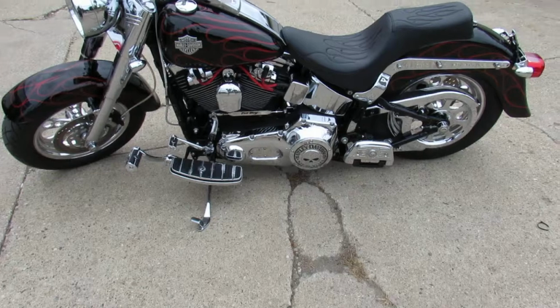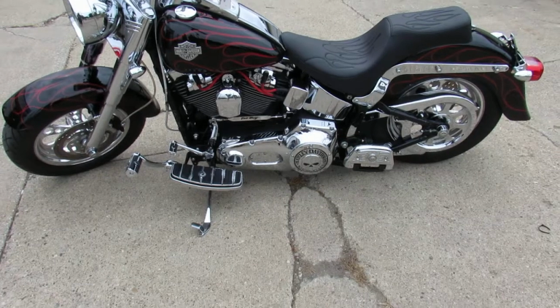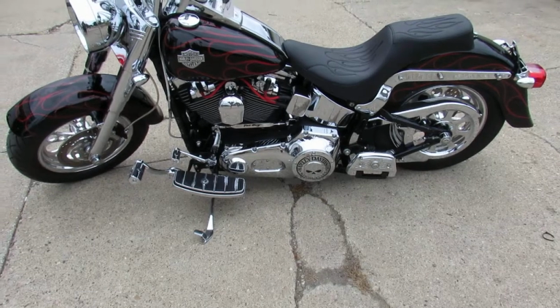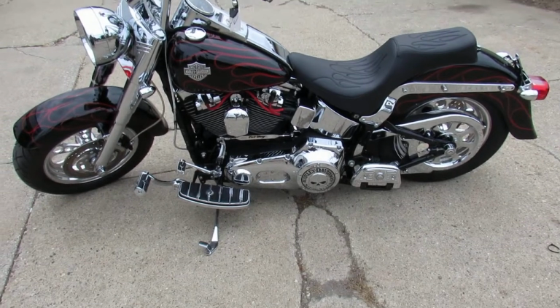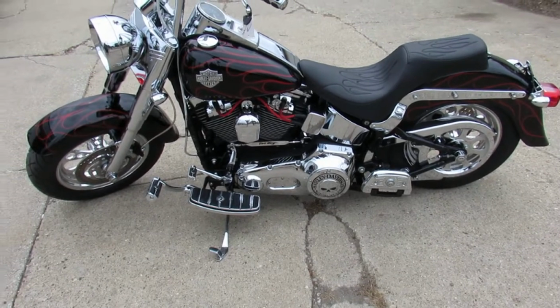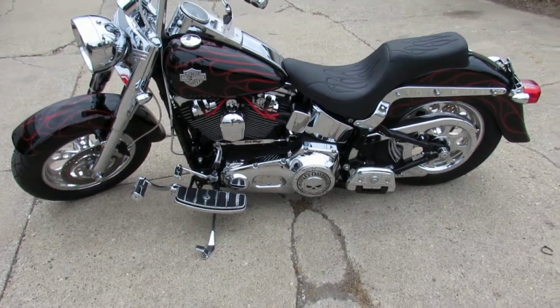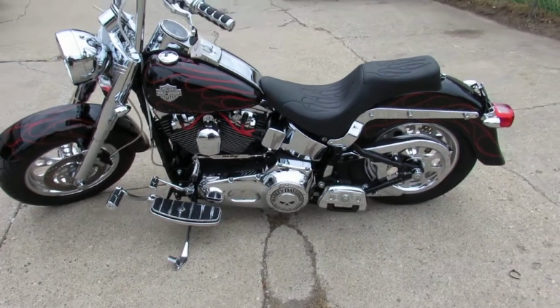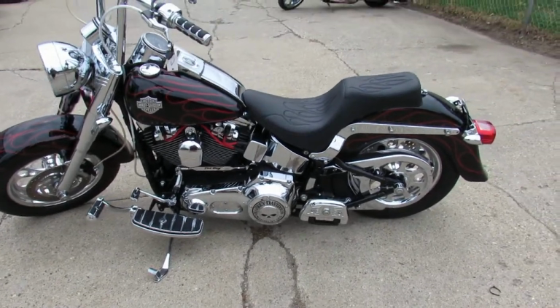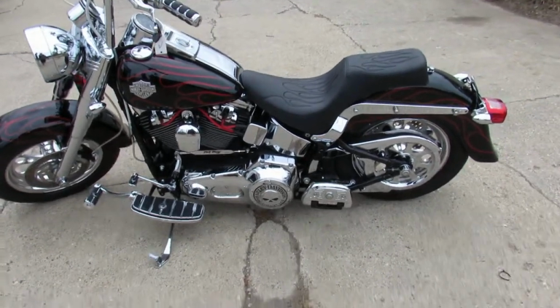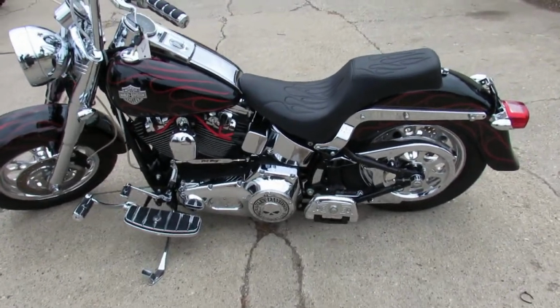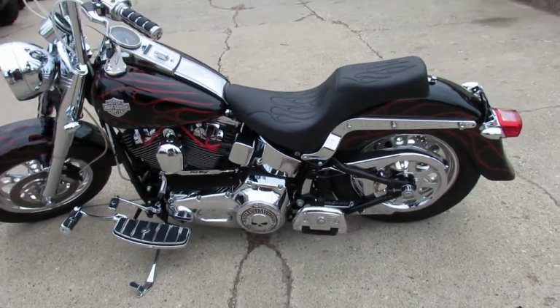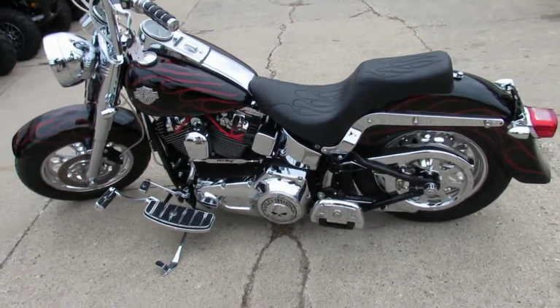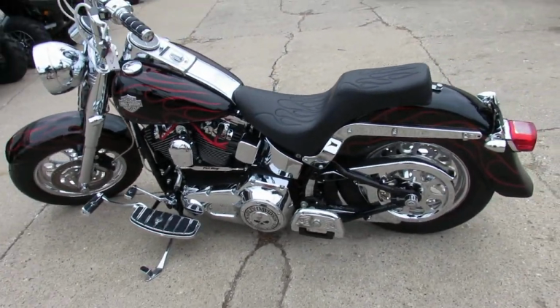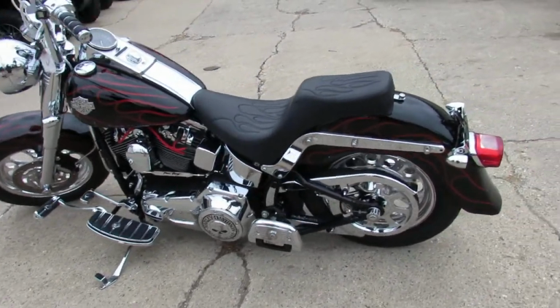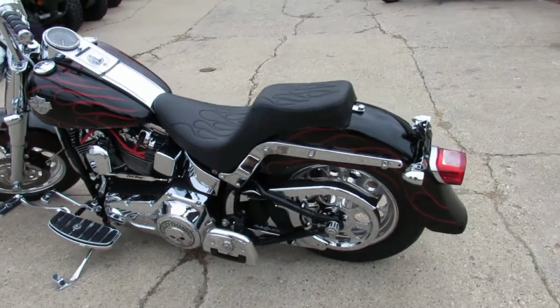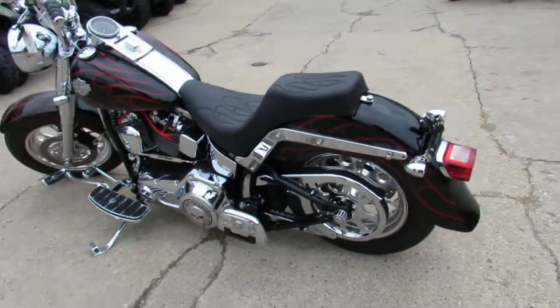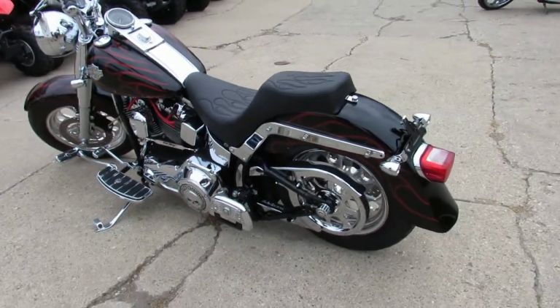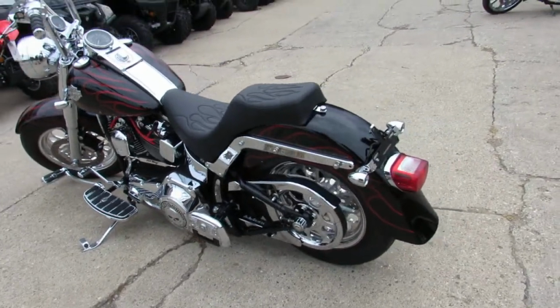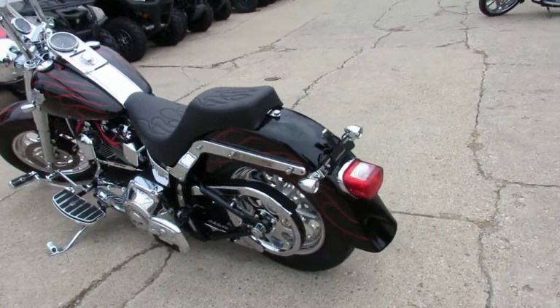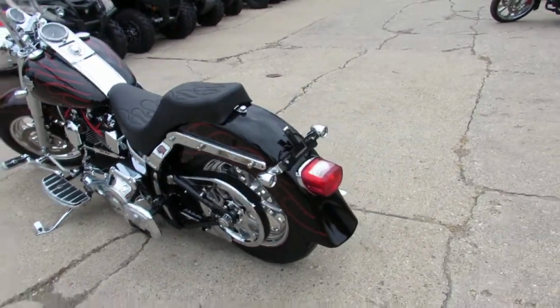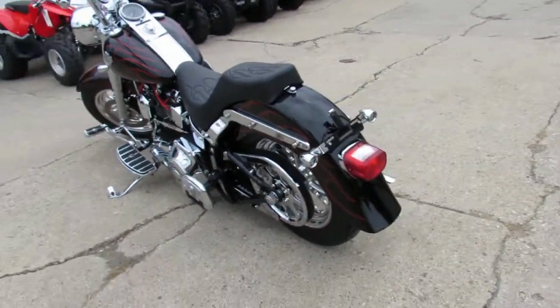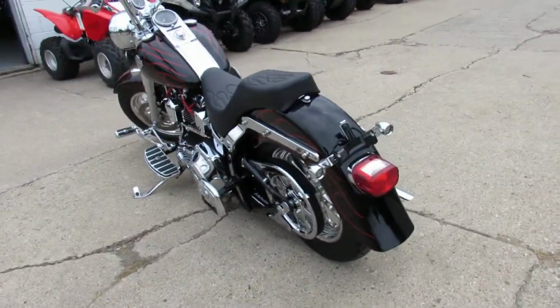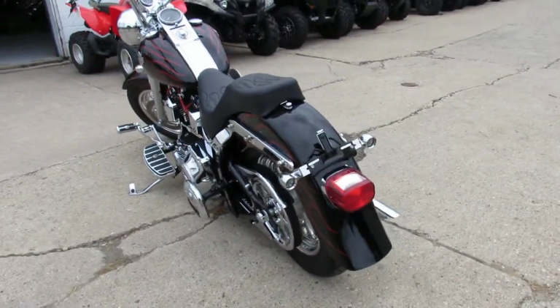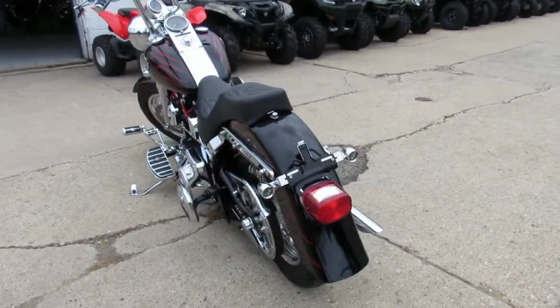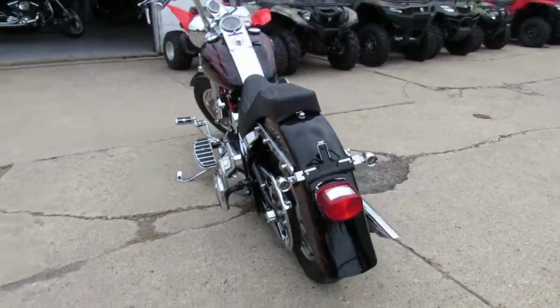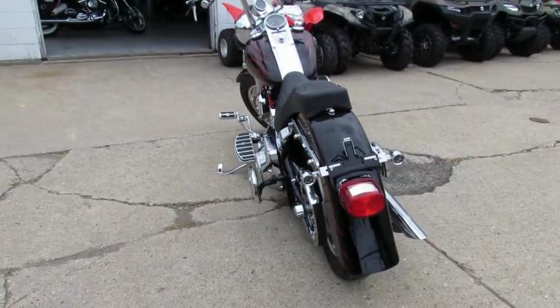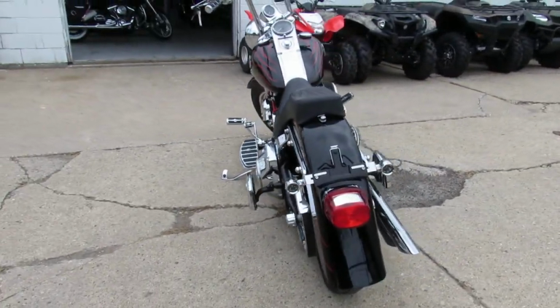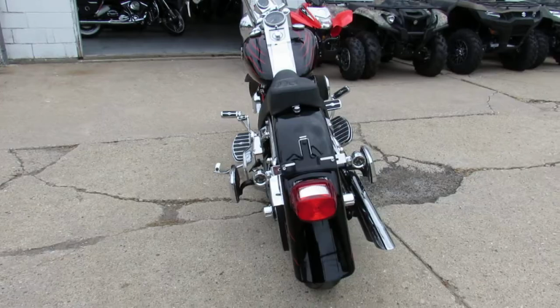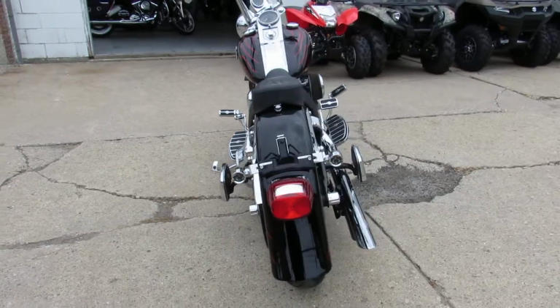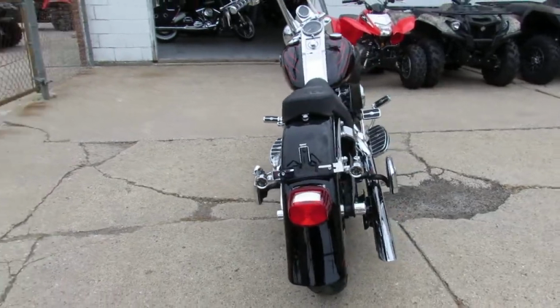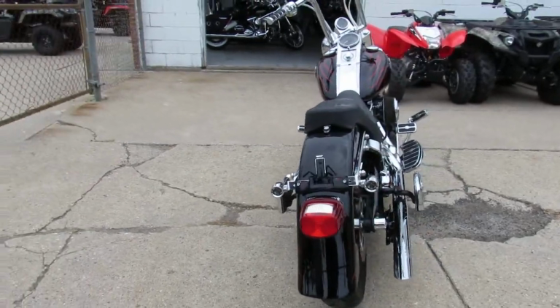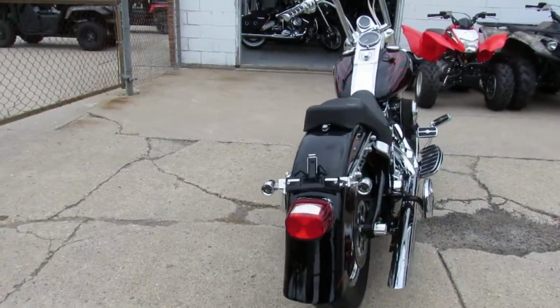Hey guys, we have got a beautiful Fatboy here. When I say beautiful, this thing really stands out from the crowd. It is a 2003 Harley-Davidson Fatboy. It's got good miles — 14,198 miles.